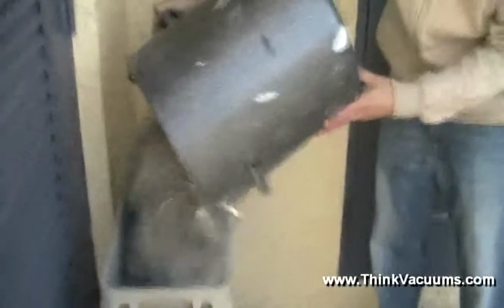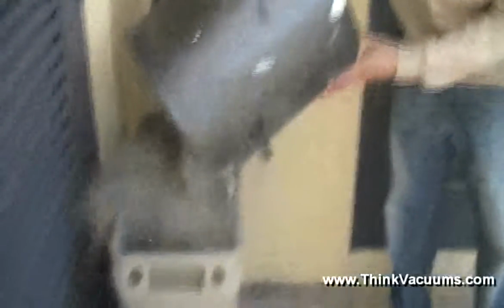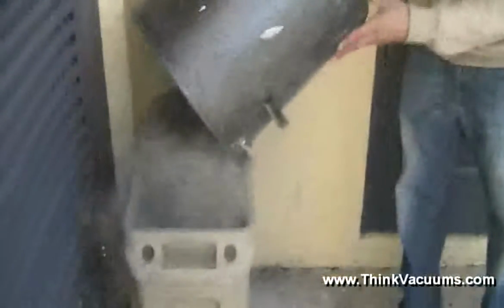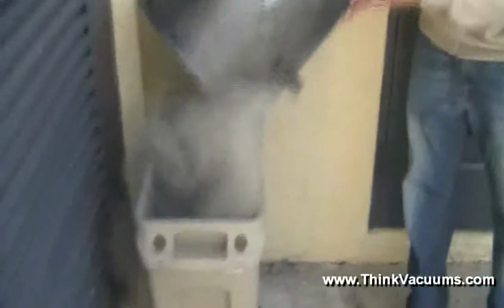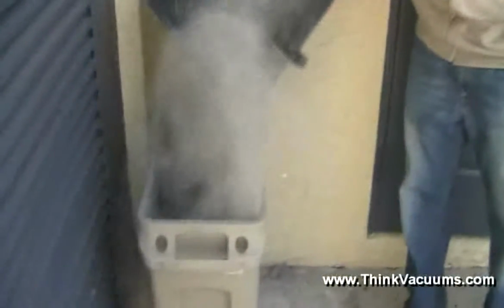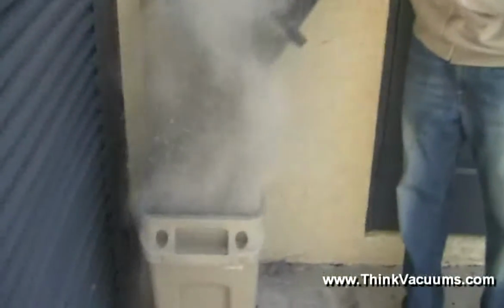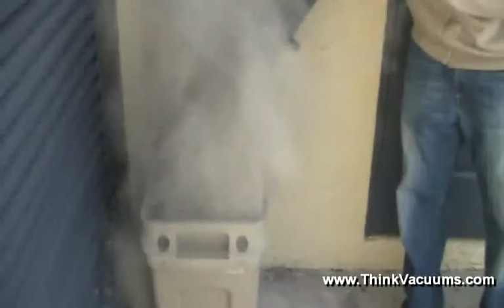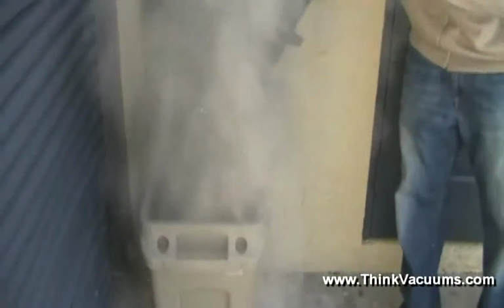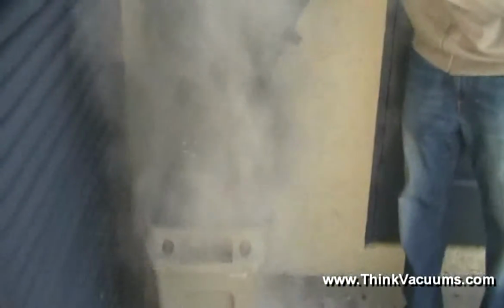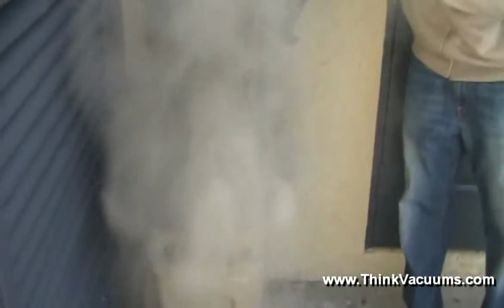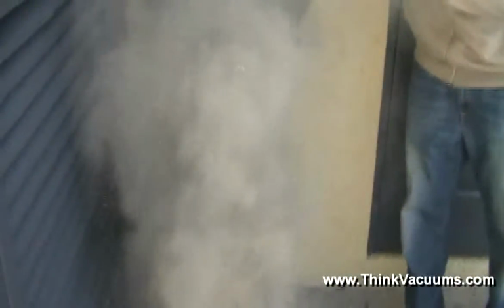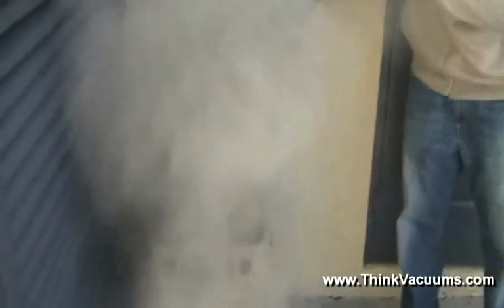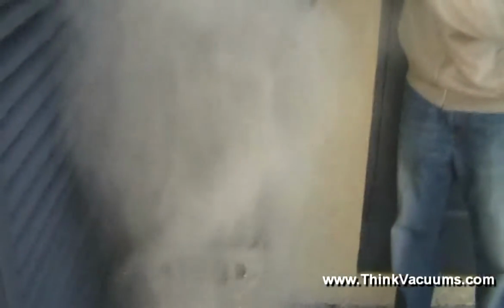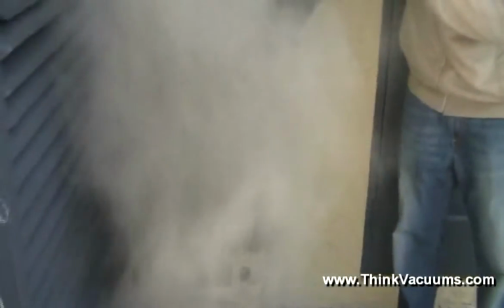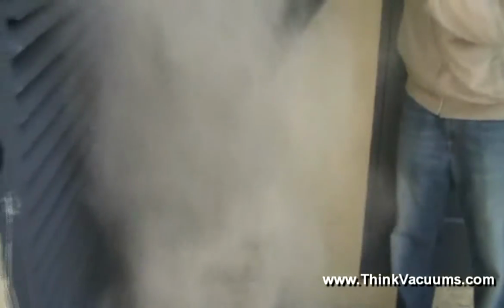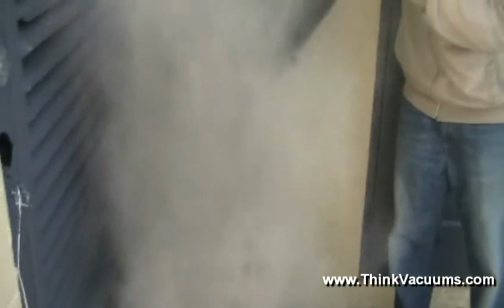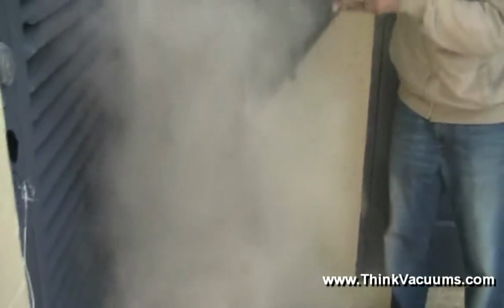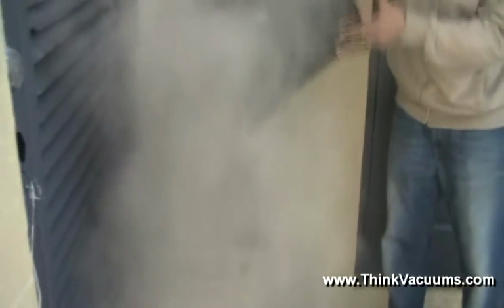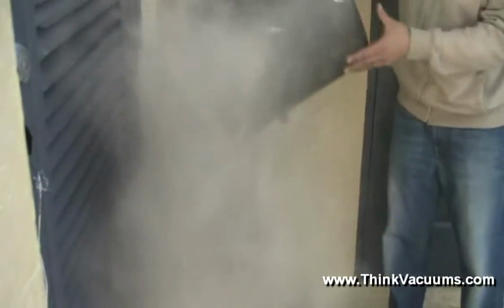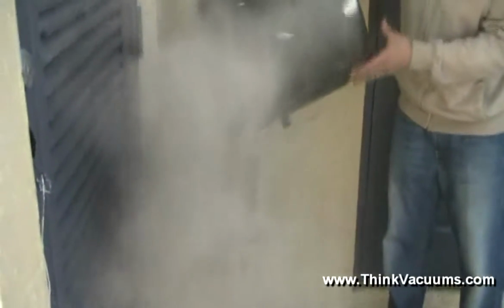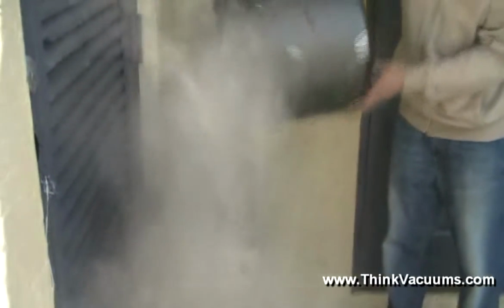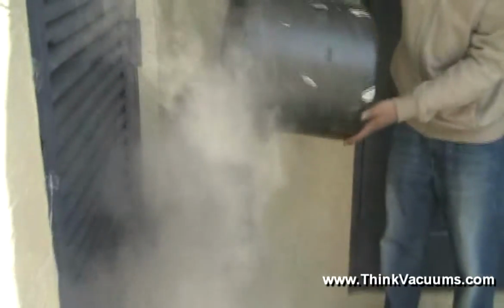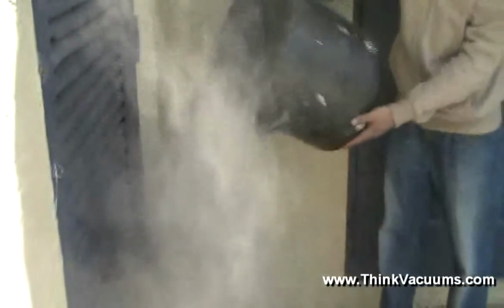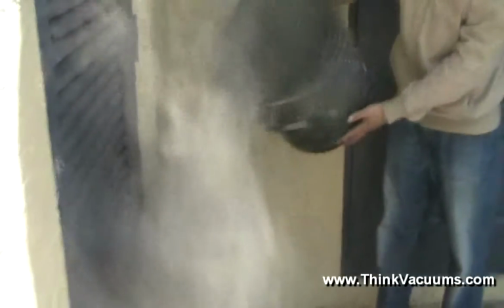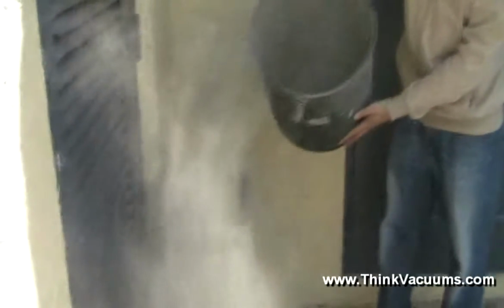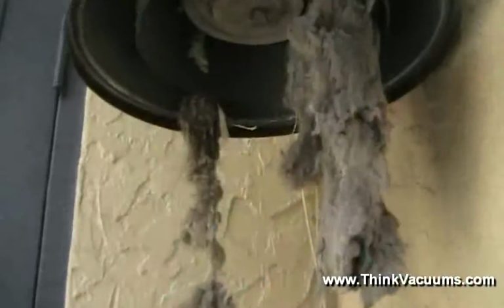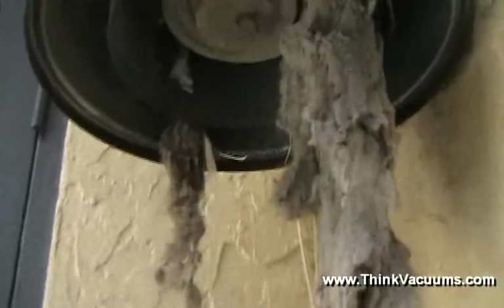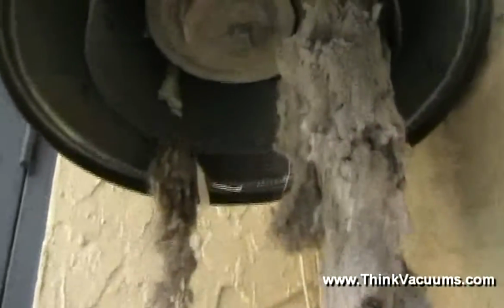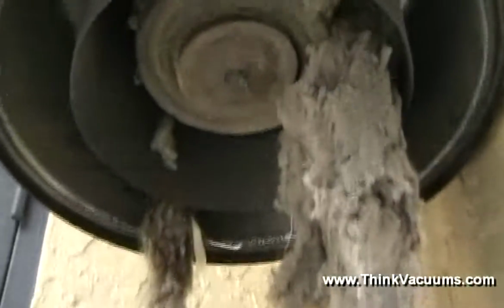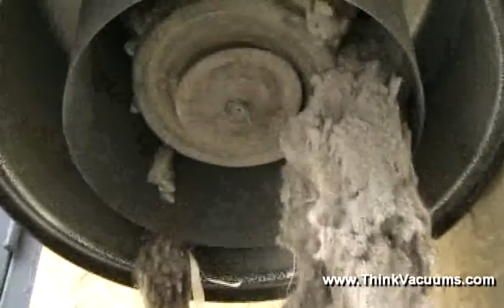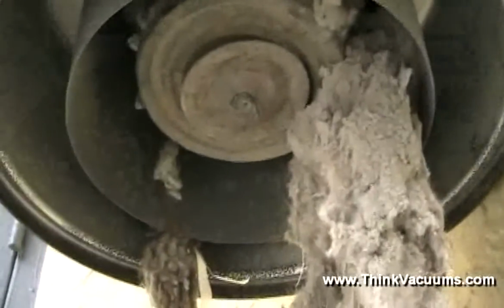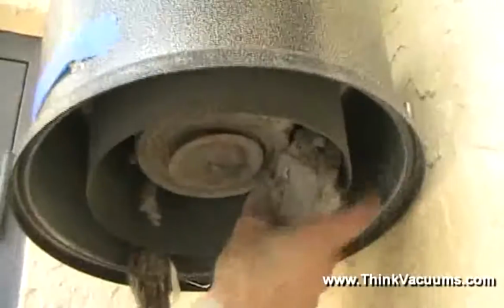Bagless filtered and cyclonic central vacuum systems offer minimal protection against the ingestion, inhalation, or even contact with these harmful allergens.